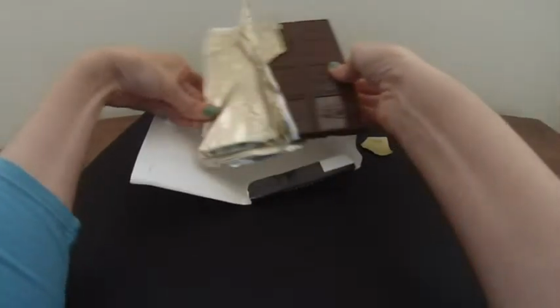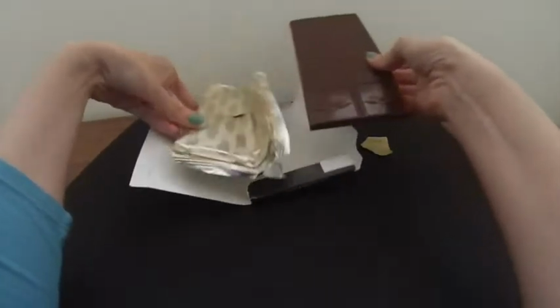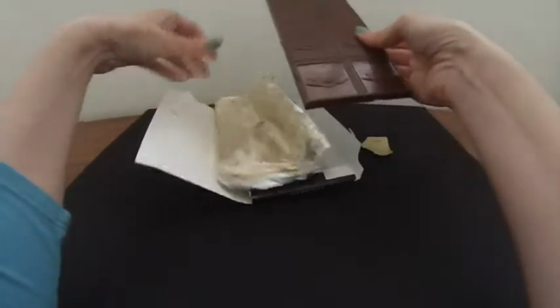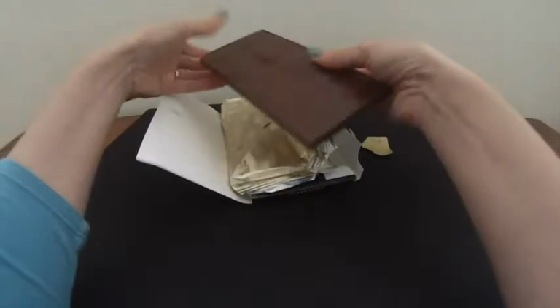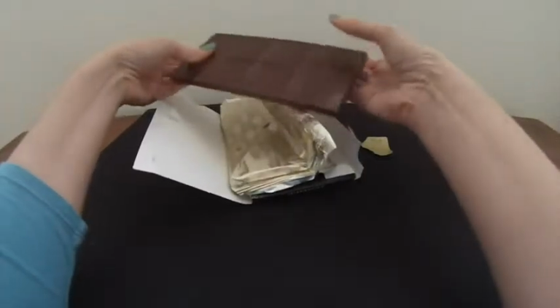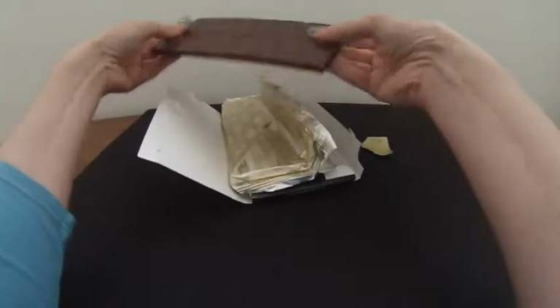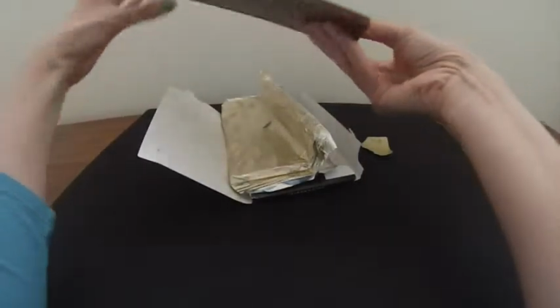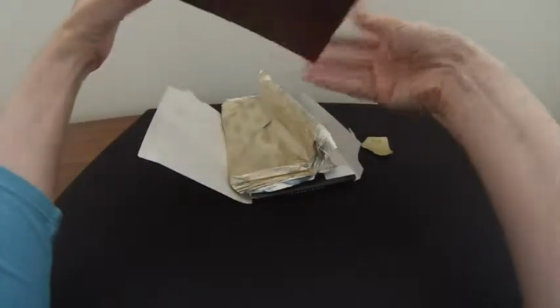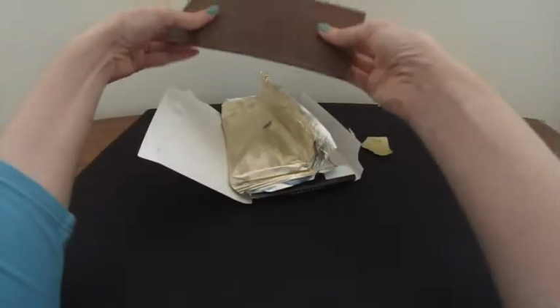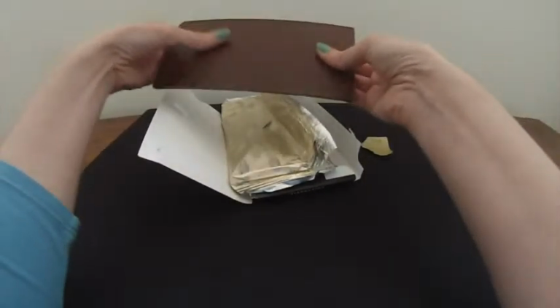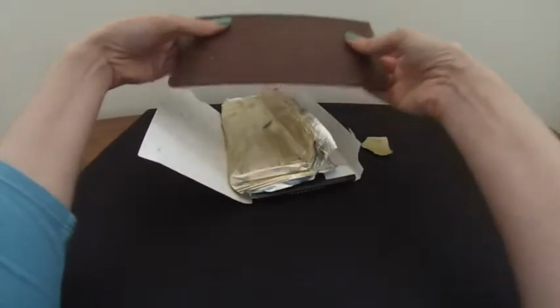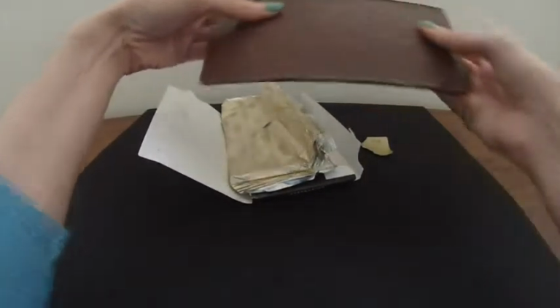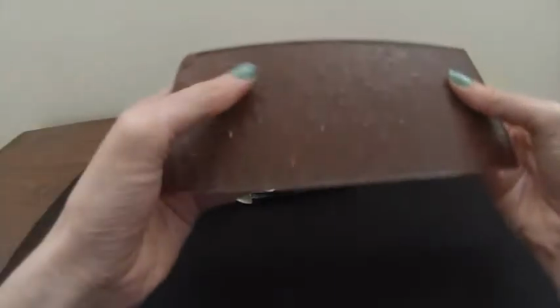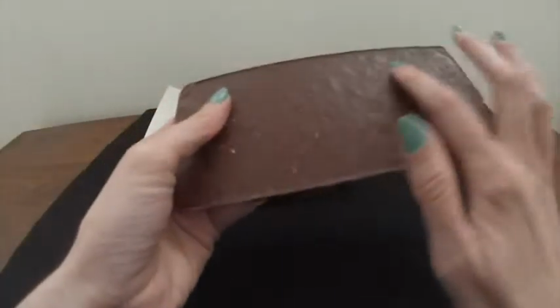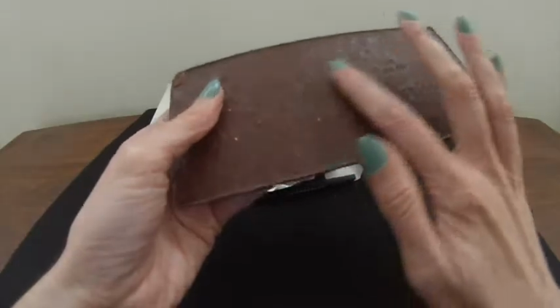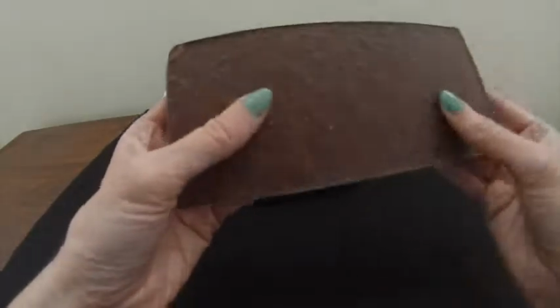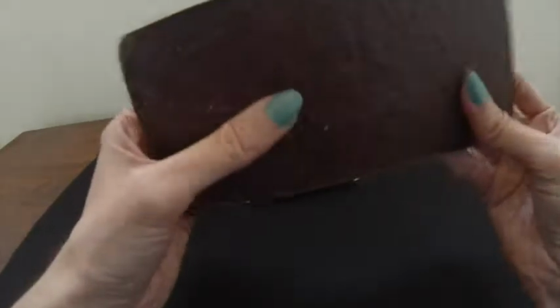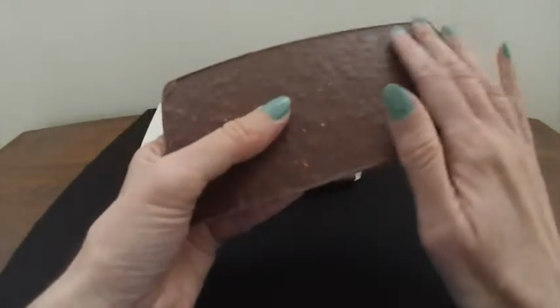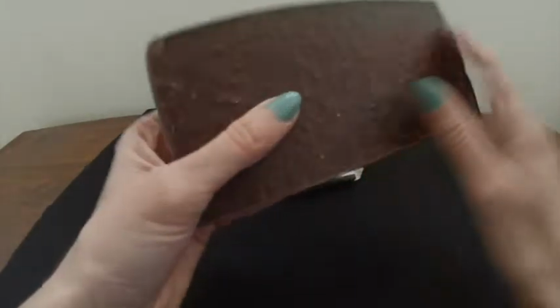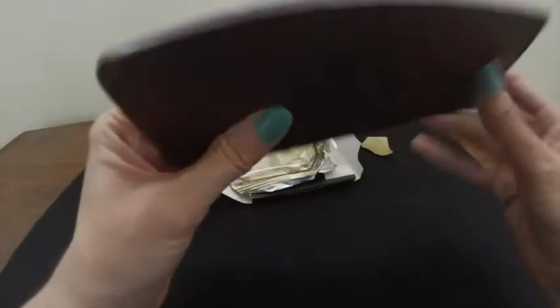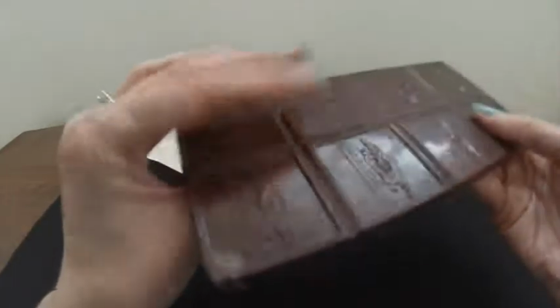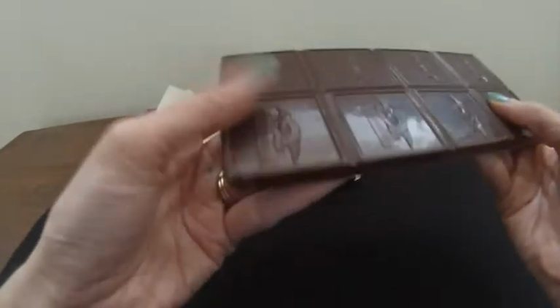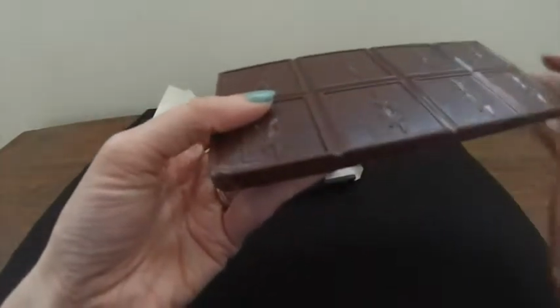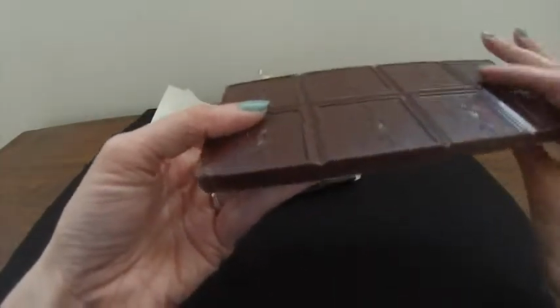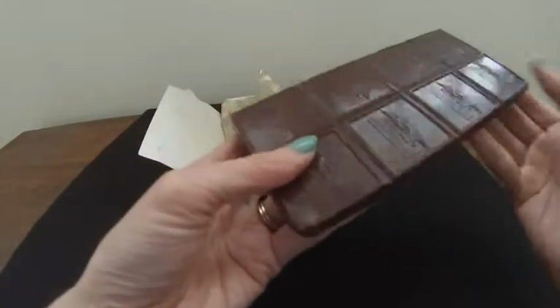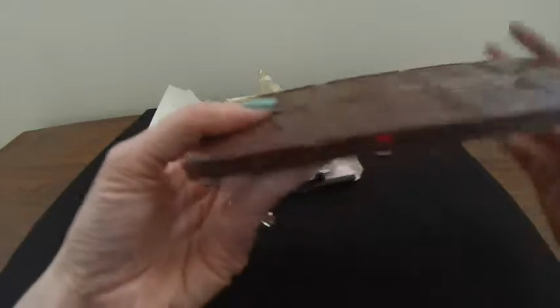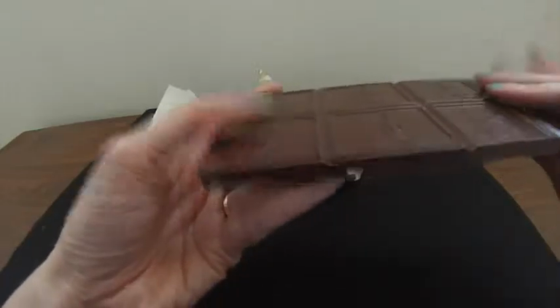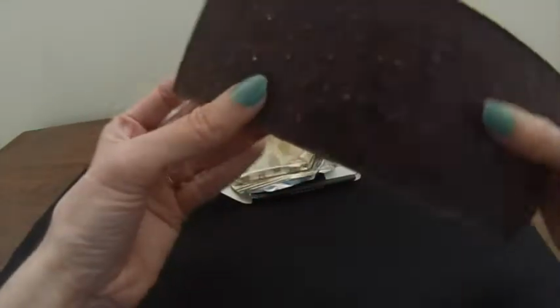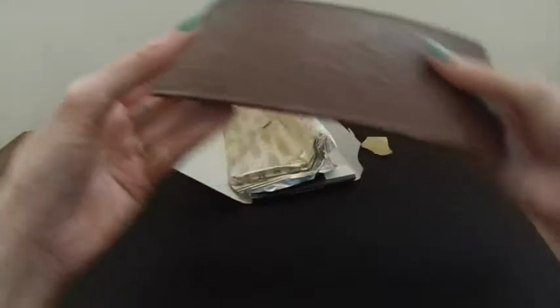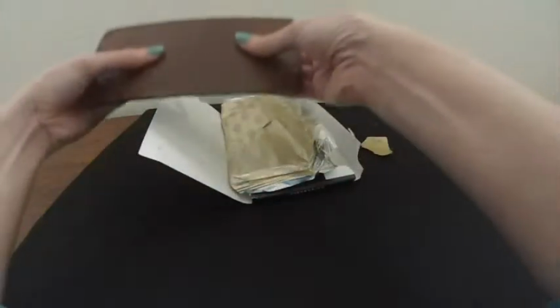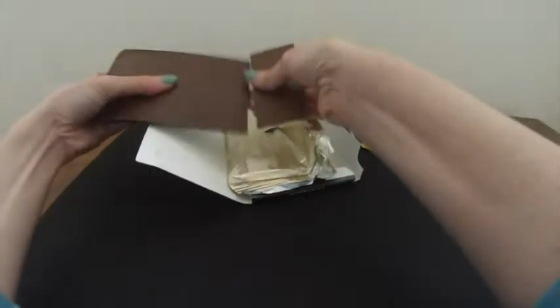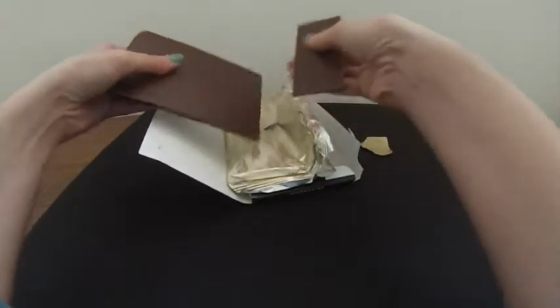There are eight squares, so it's about 60 calories per square. If you take a look at the texture on the bottom, you'll see that most of the almonds are definitely on the bottom, compared to the top, which is smooth.